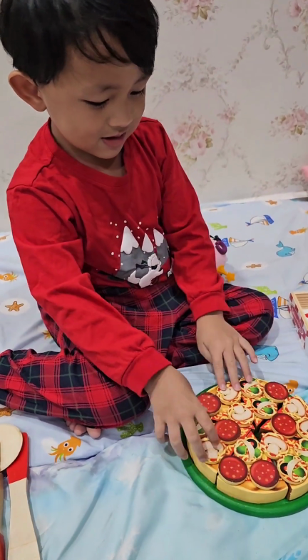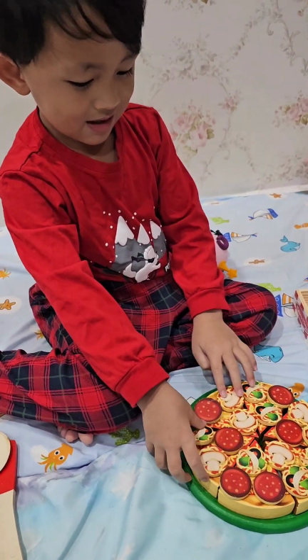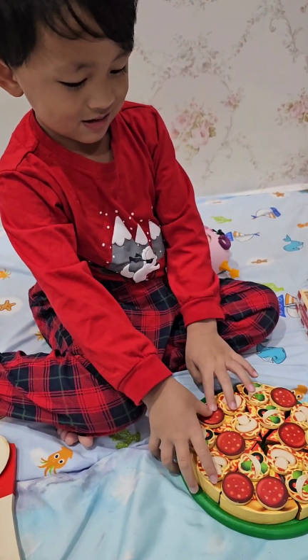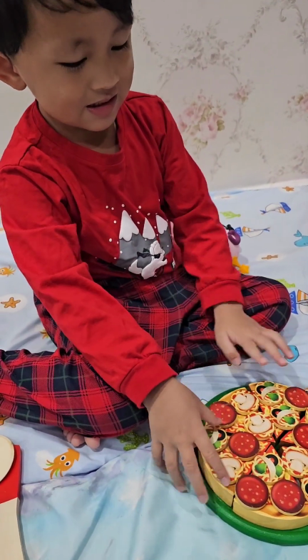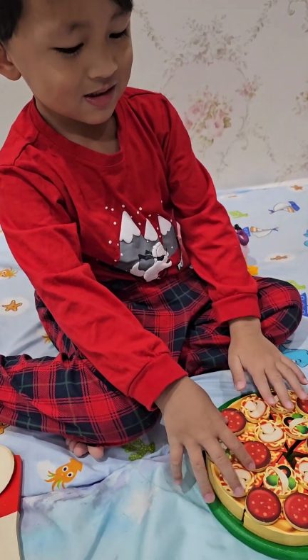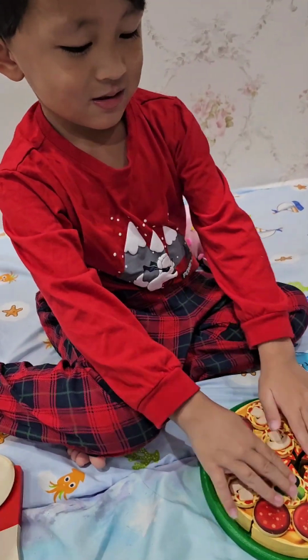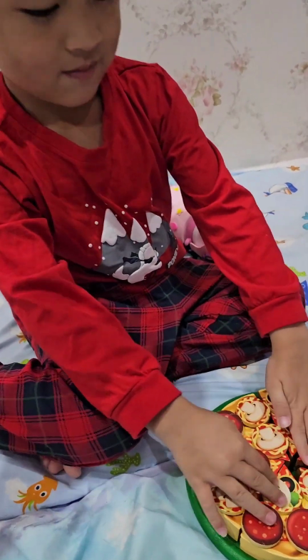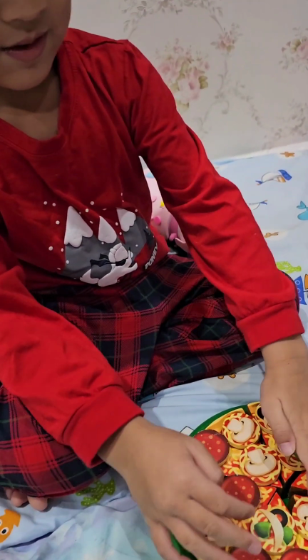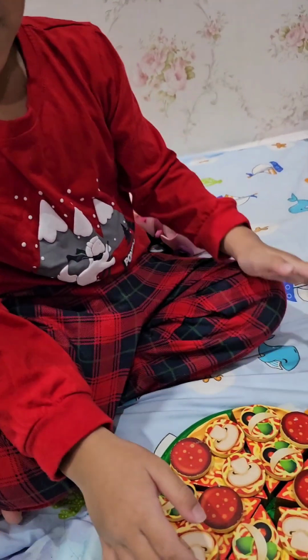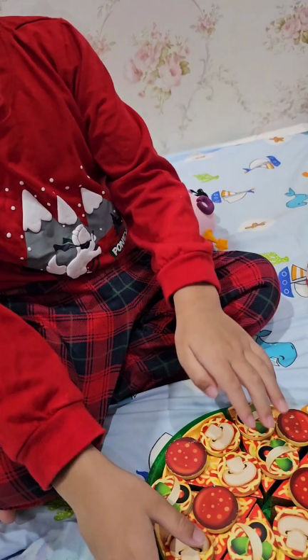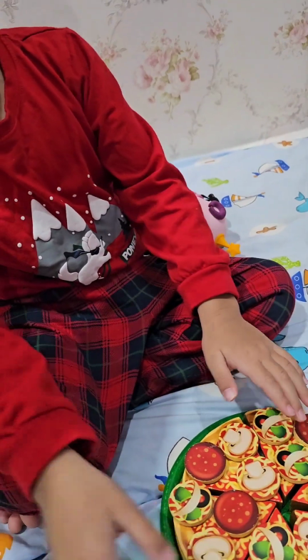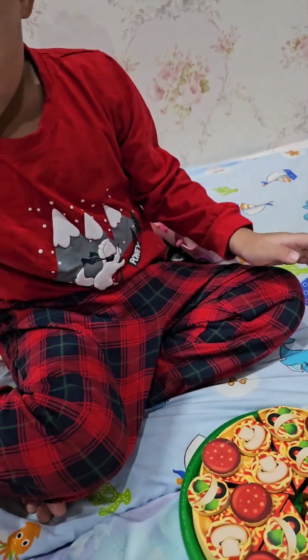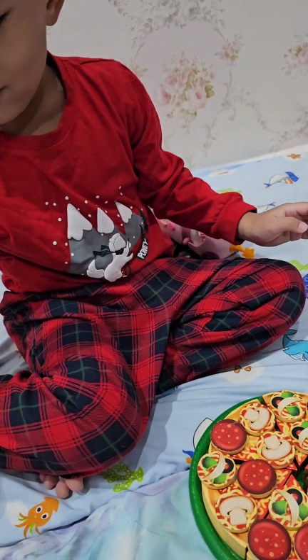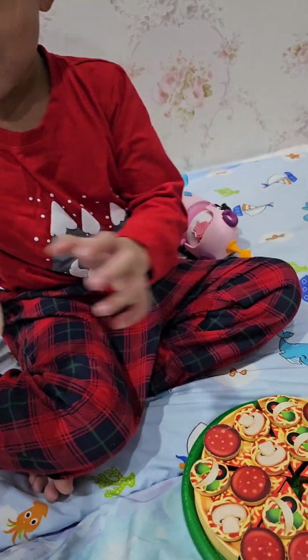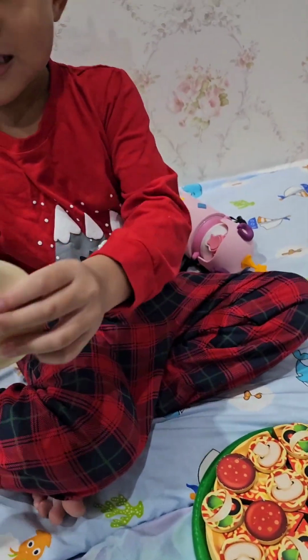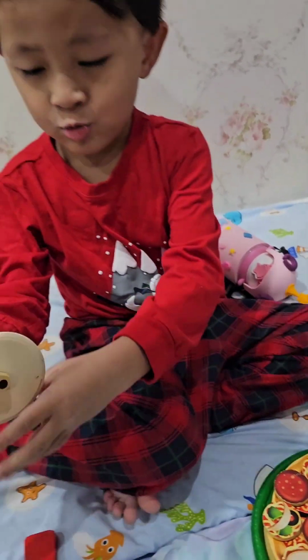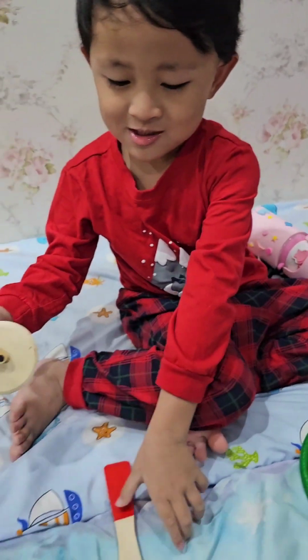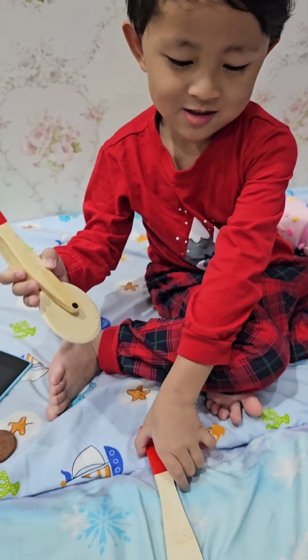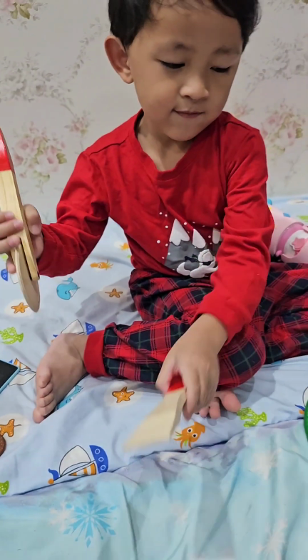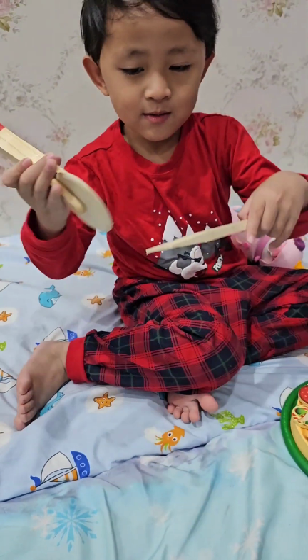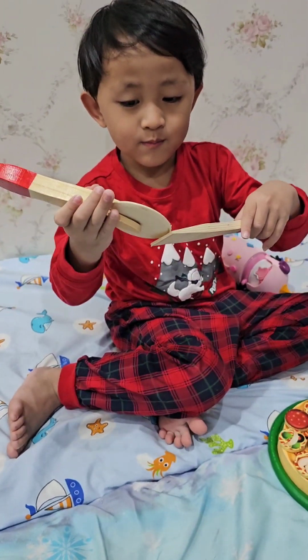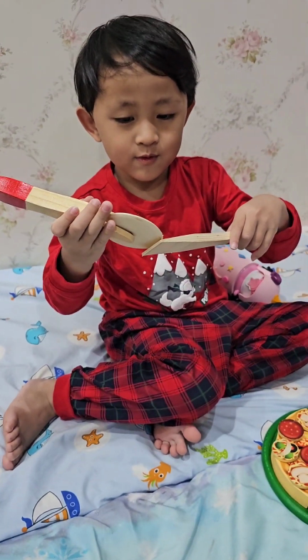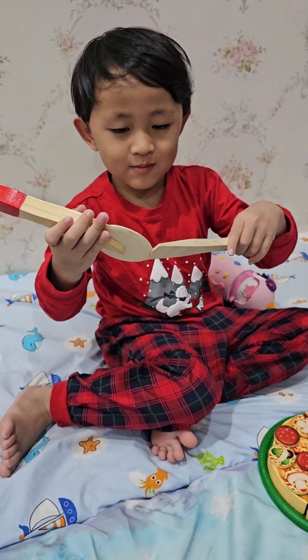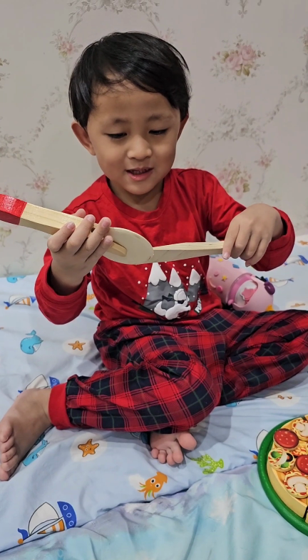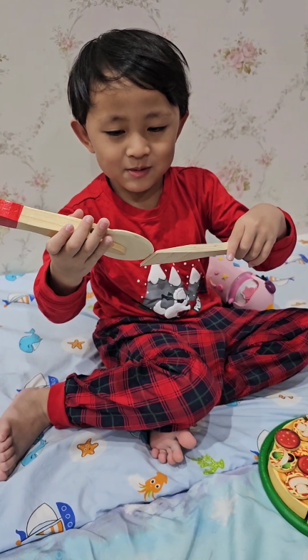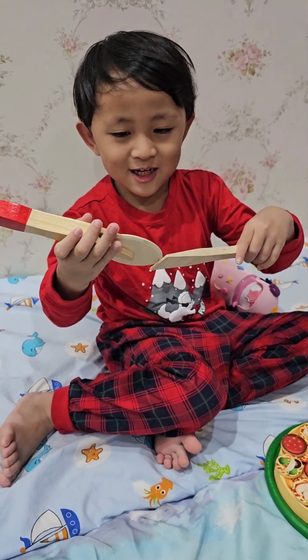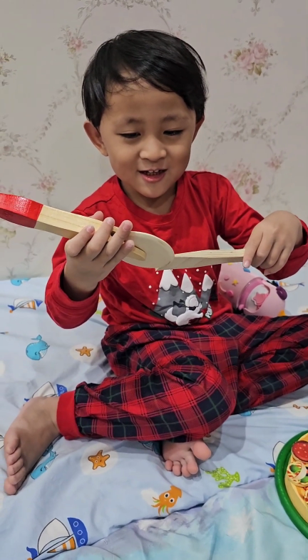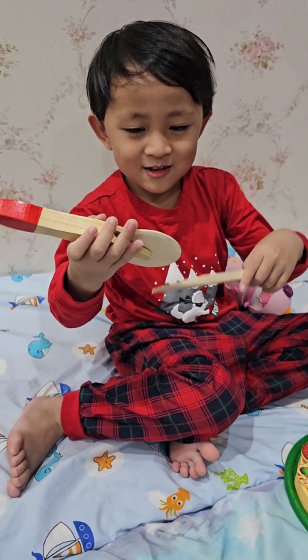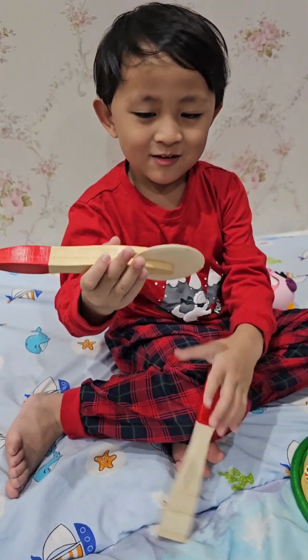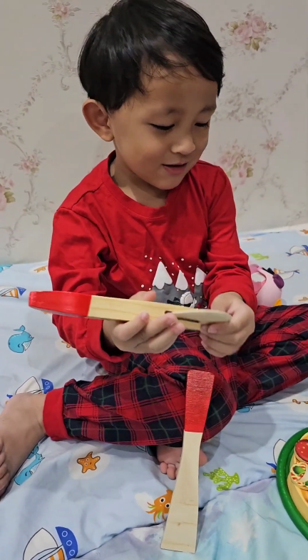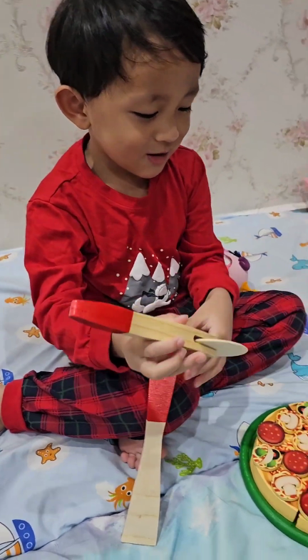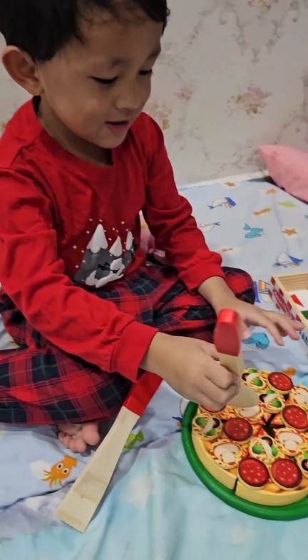It's done! Now it's time to eat. Time to eat. I would have to cut it first. Cut it first and the pizza crust. Cut the pizza crust. The pizza. Now it's cut the pizza.